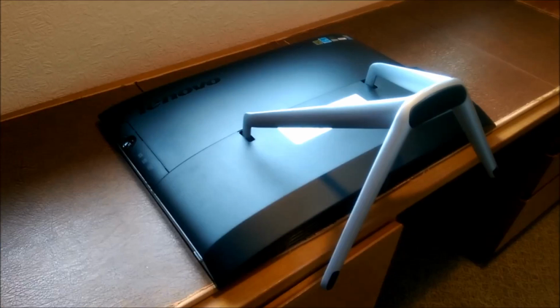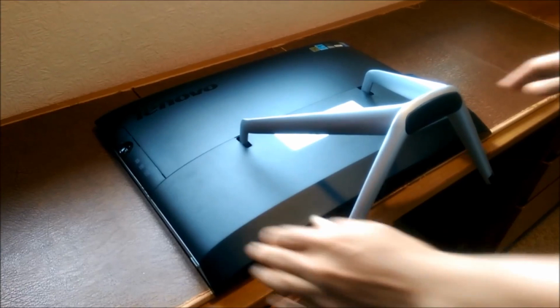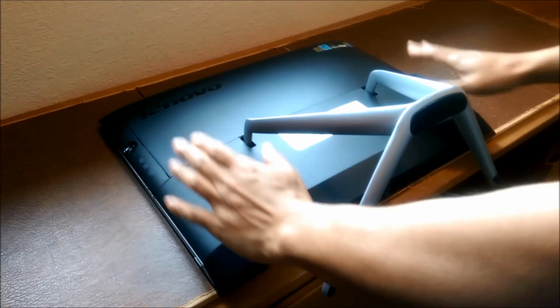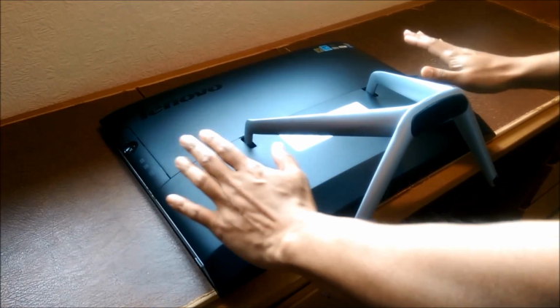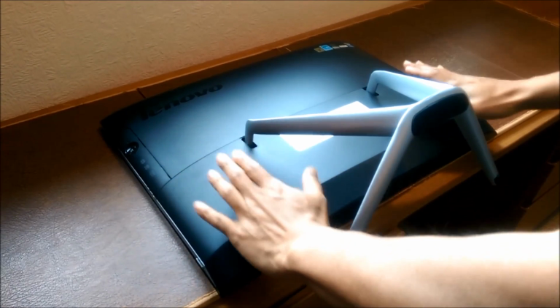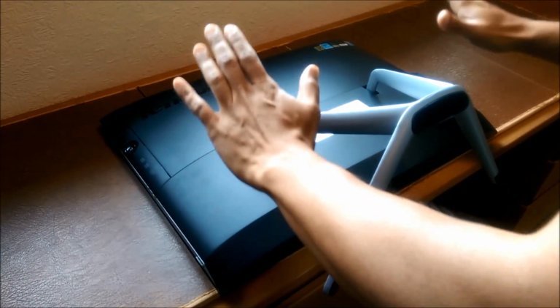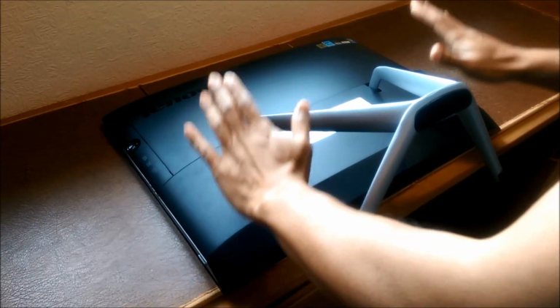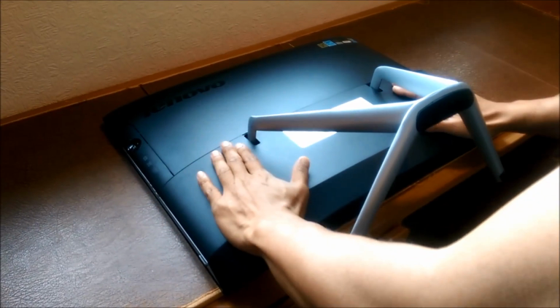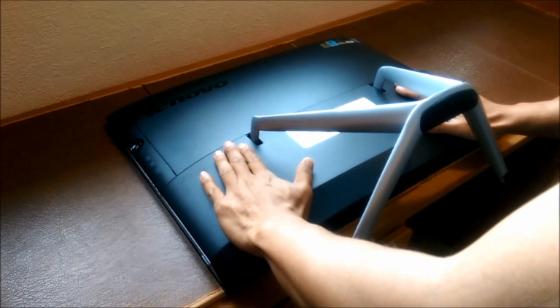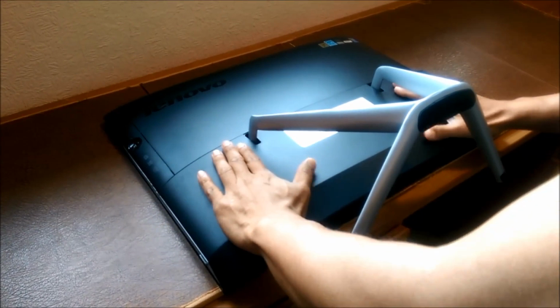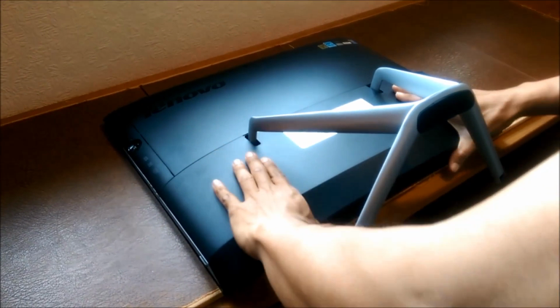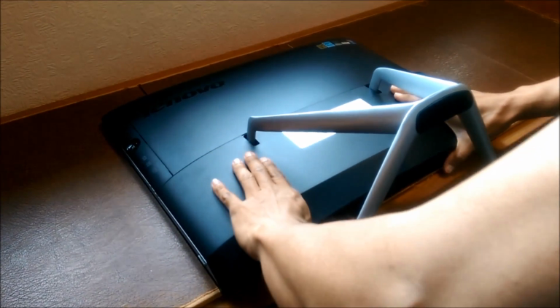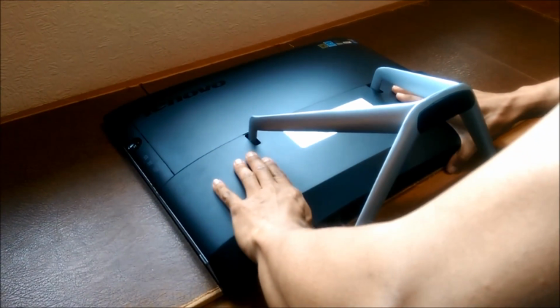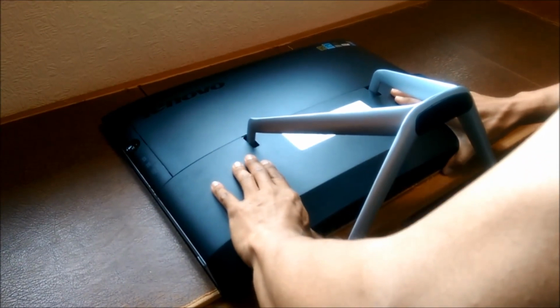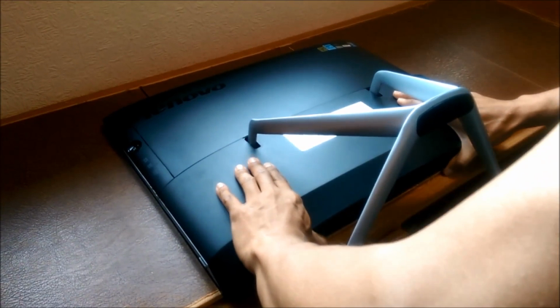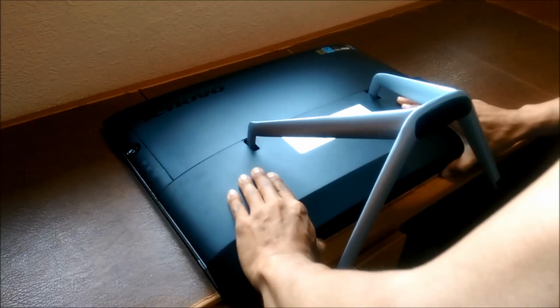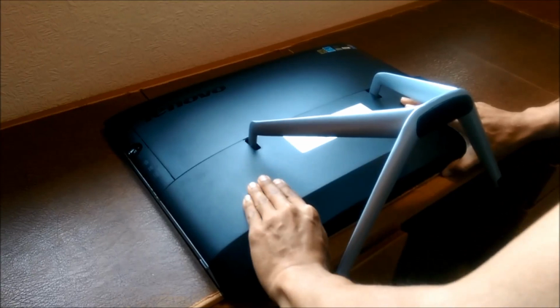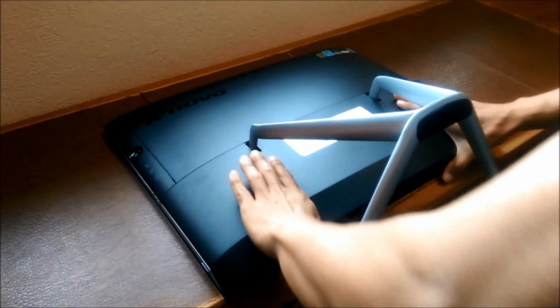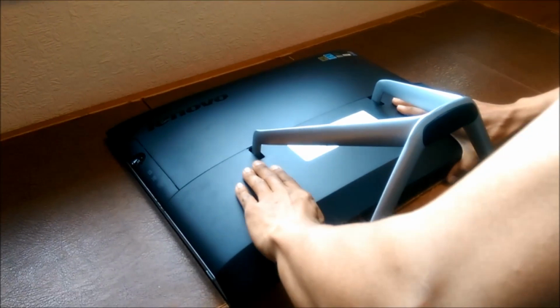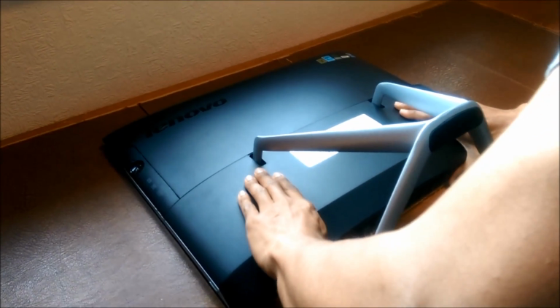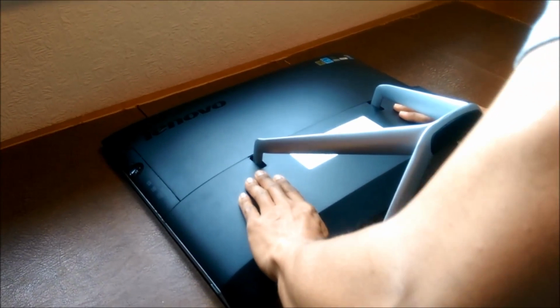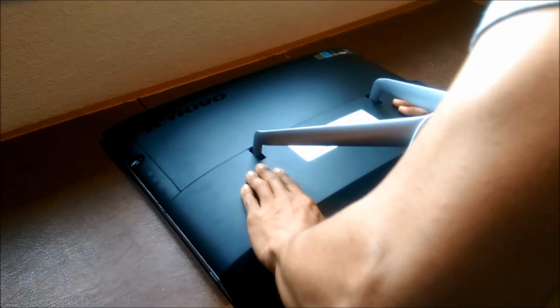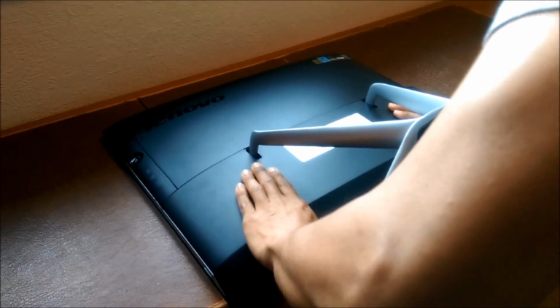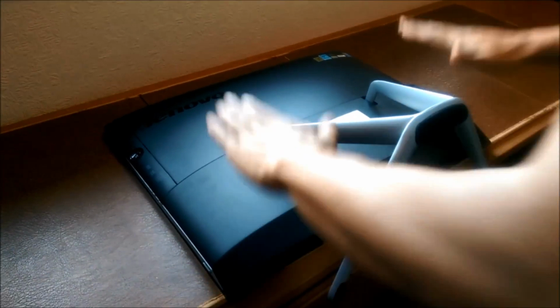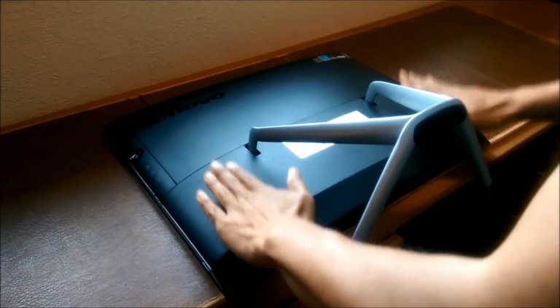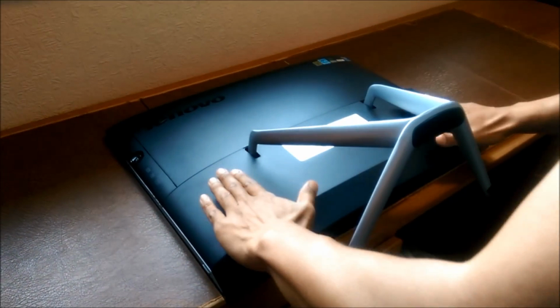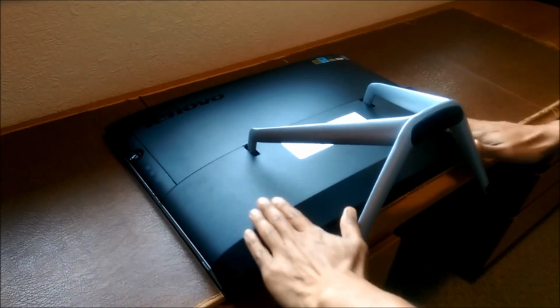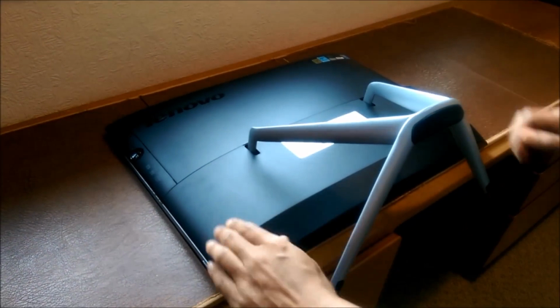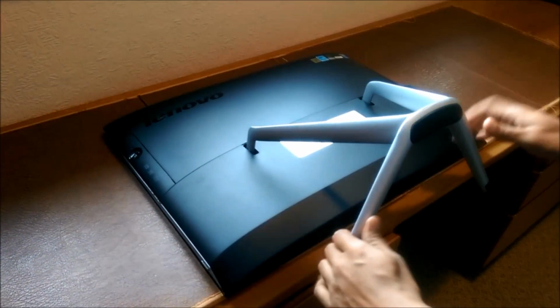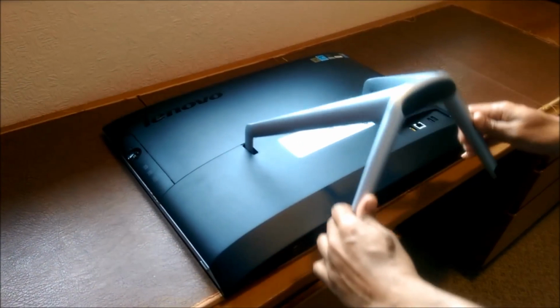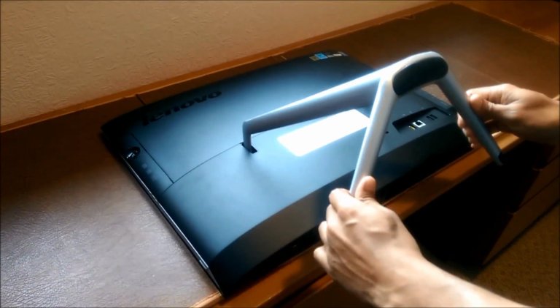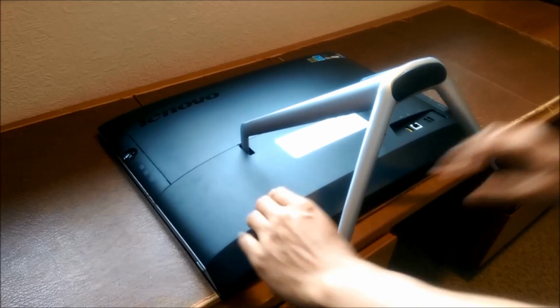What you do is, guys, you press down here and you pull away. It's quite hard. So you press down and you pull away. We're going to do it bit by bit.